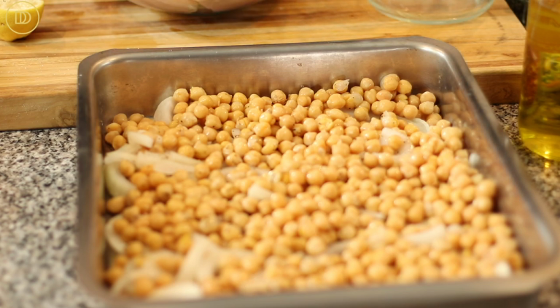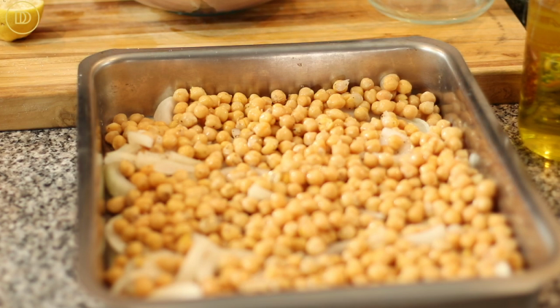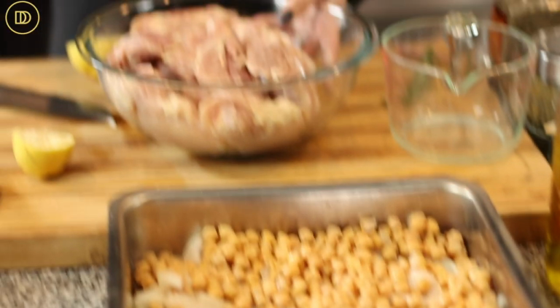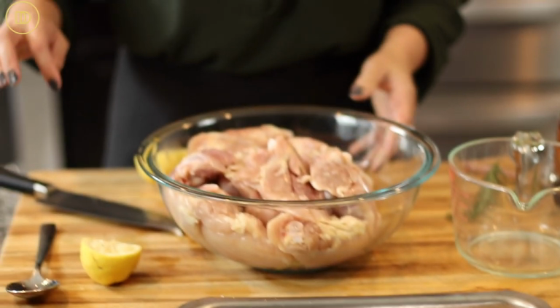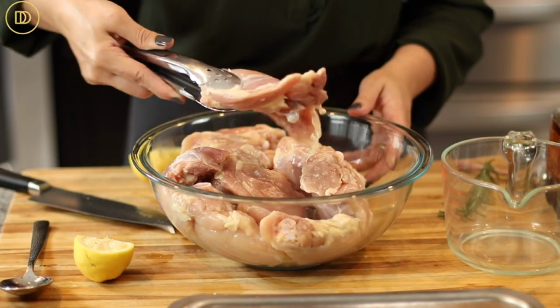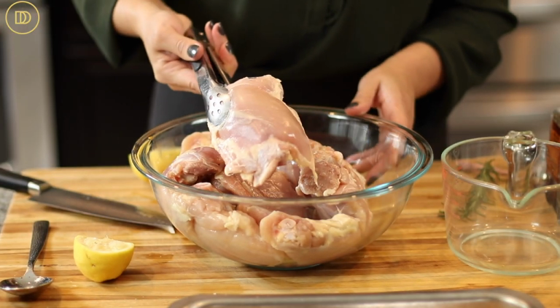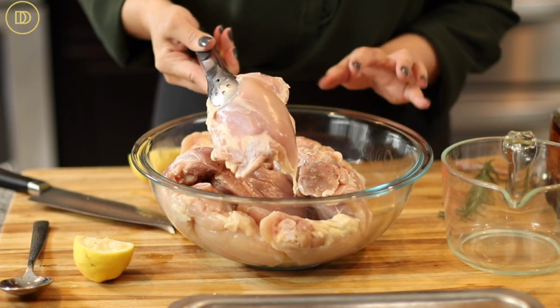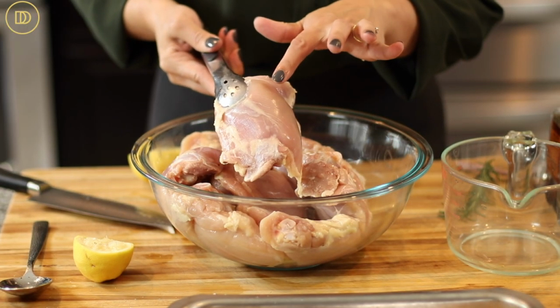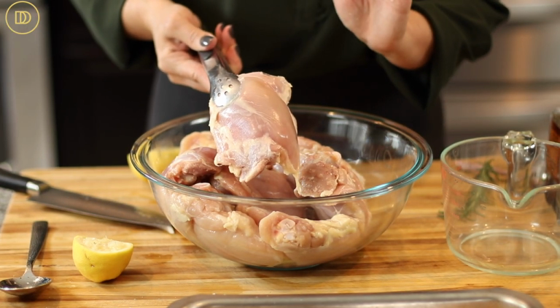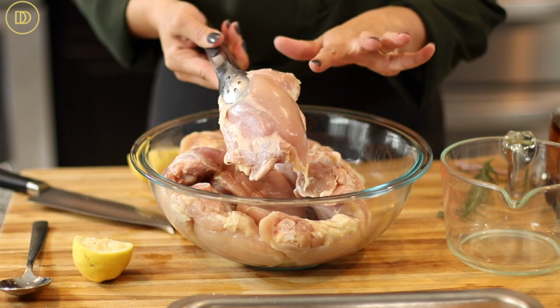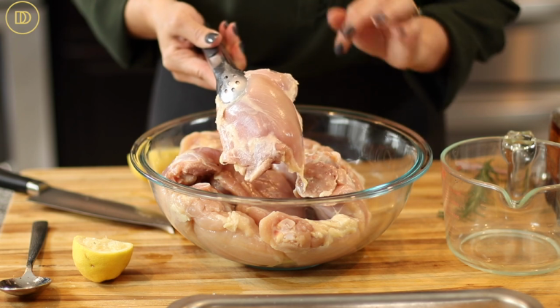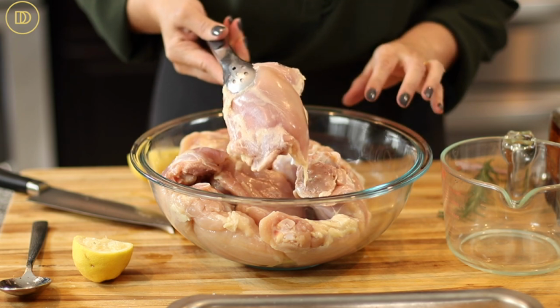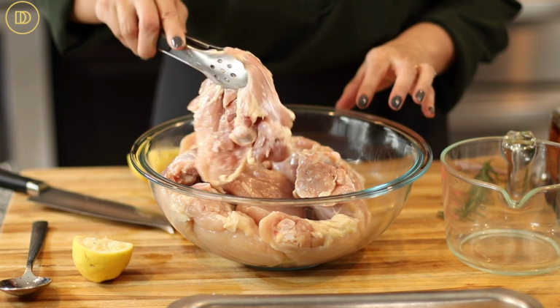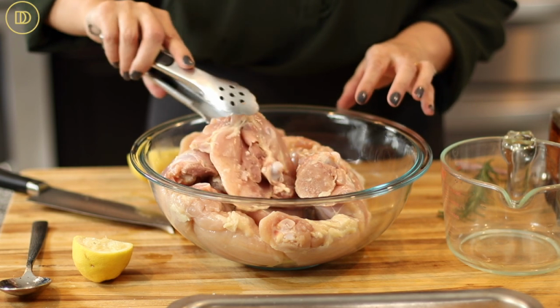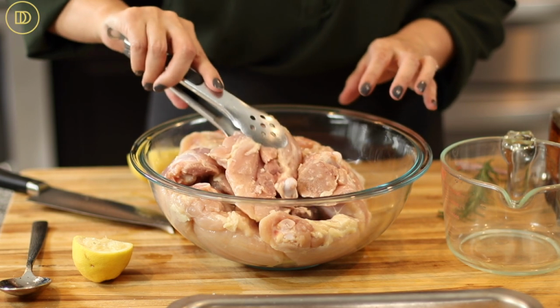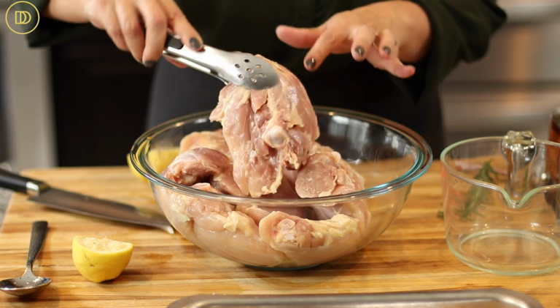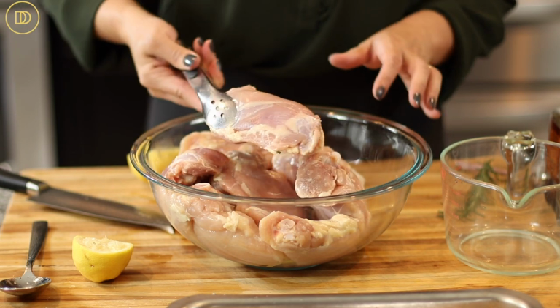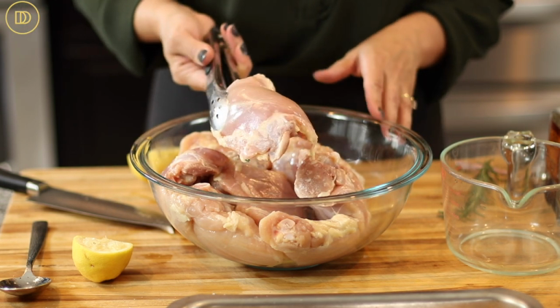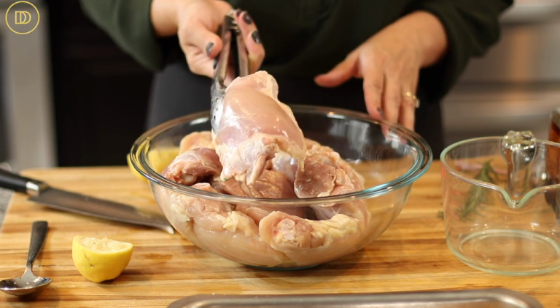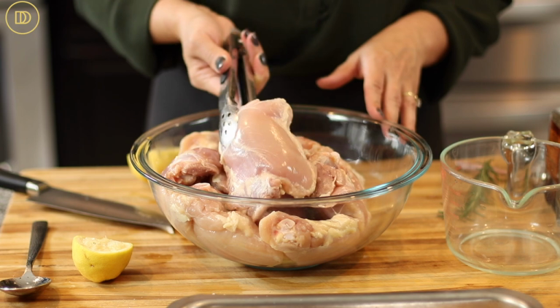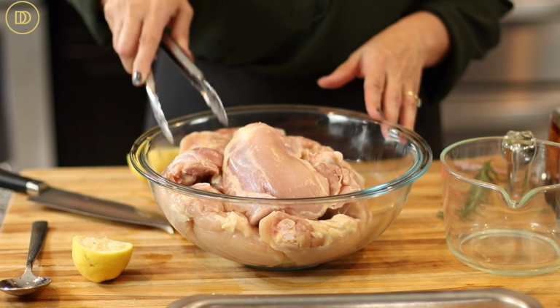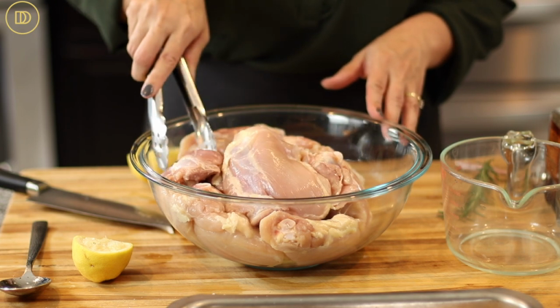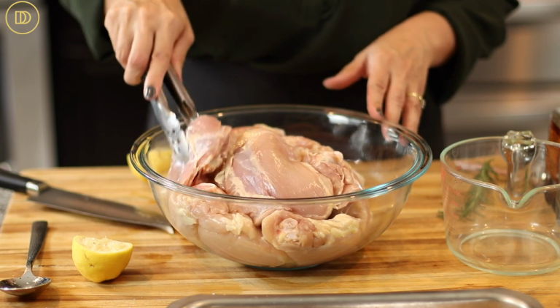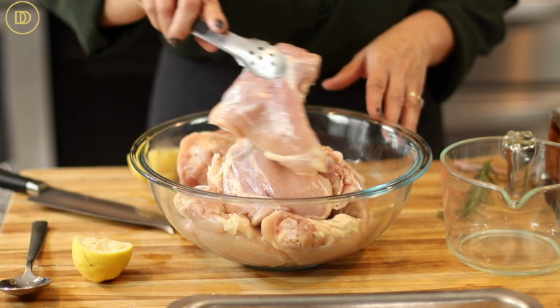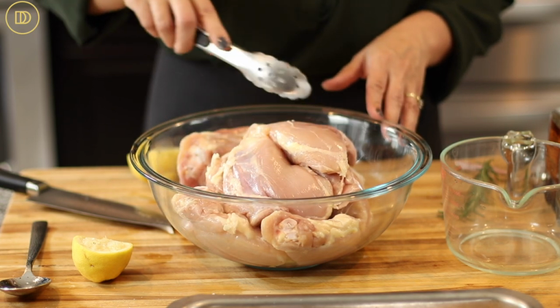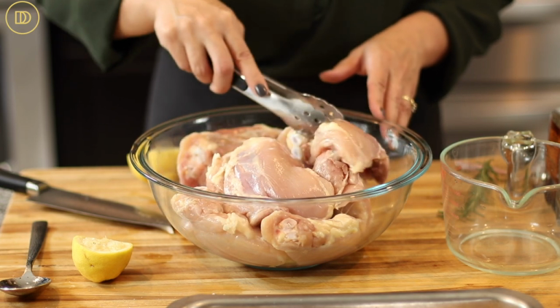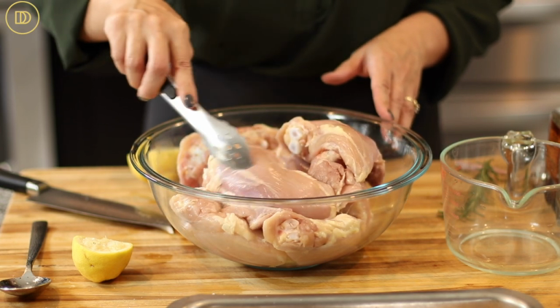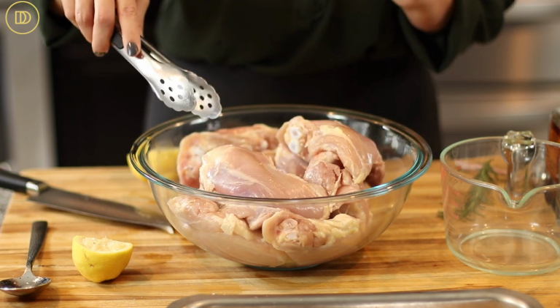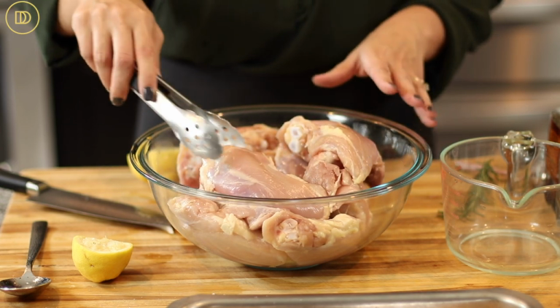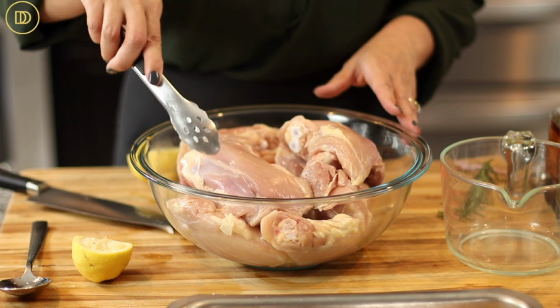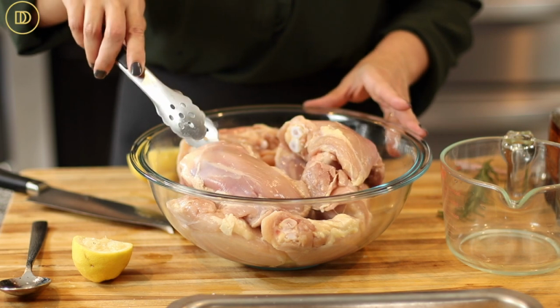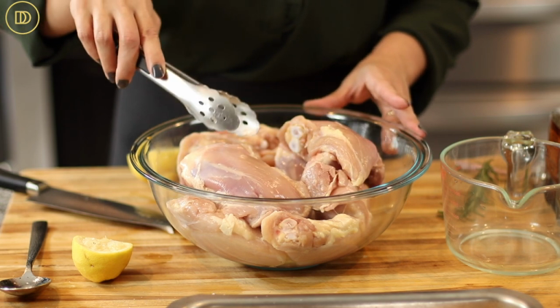The last component is the chicken. I'm using skinless chicken thighs today because it's a juicy cut of meat and it's less expensive than breast. But you can definitely use breast meat or a whole chicken that's been cut up. I have 12 pieces here — there is a lot. I'm going to first make the seasoning or marinade for it.